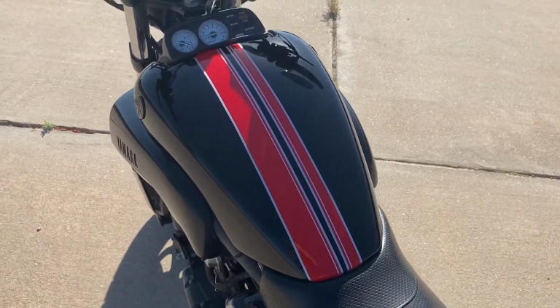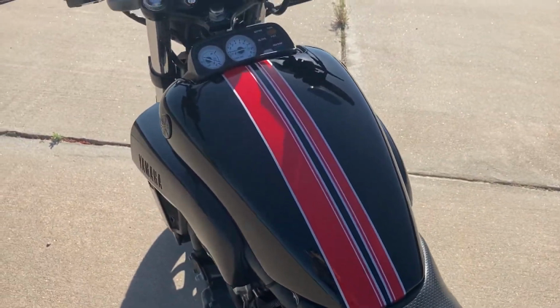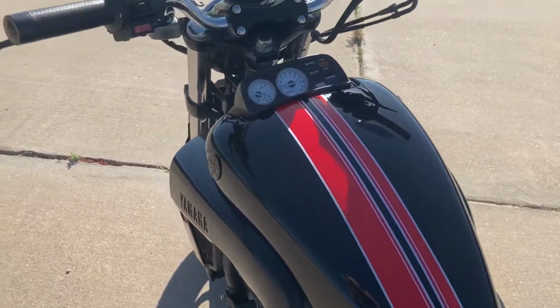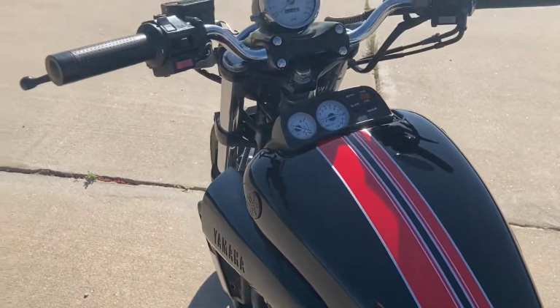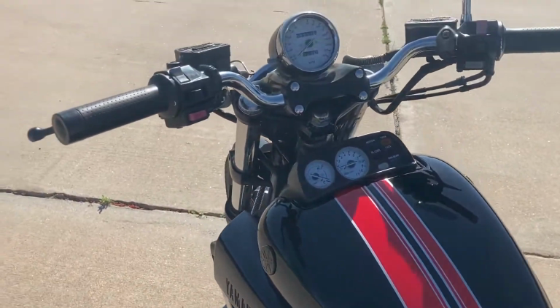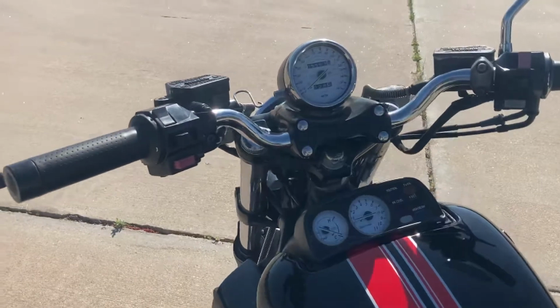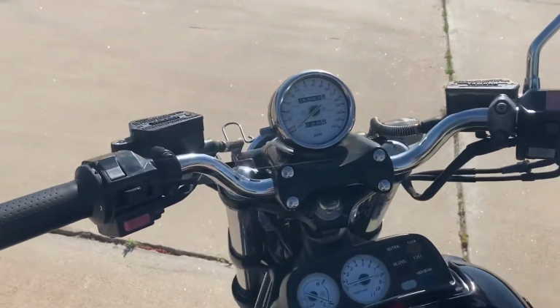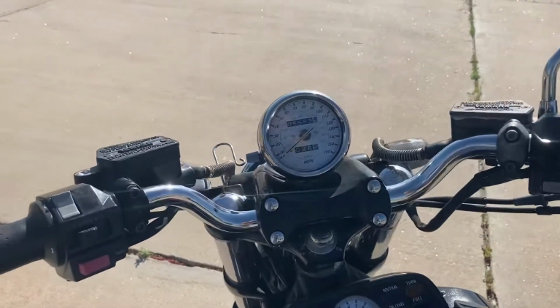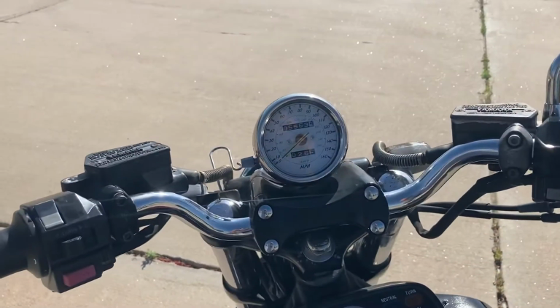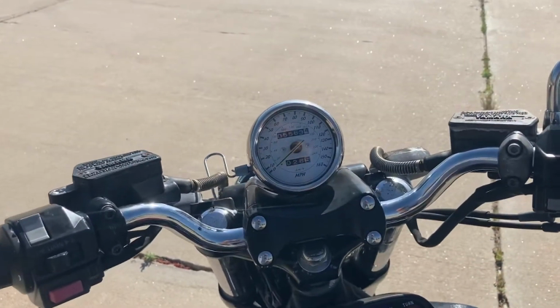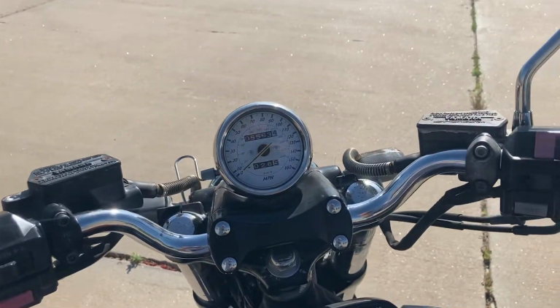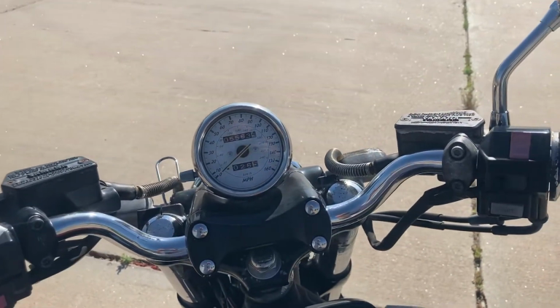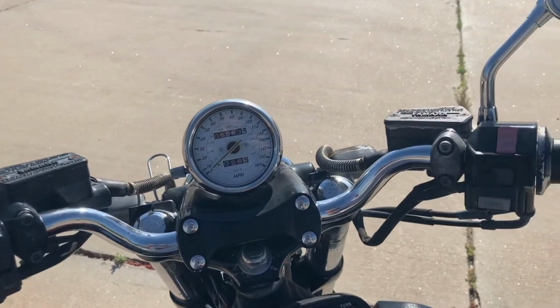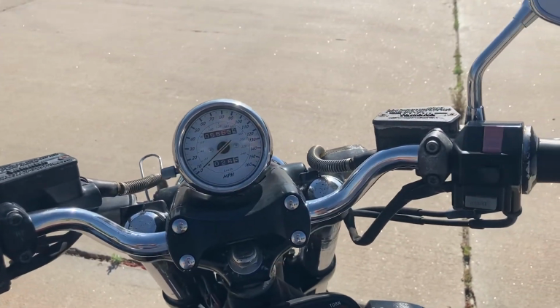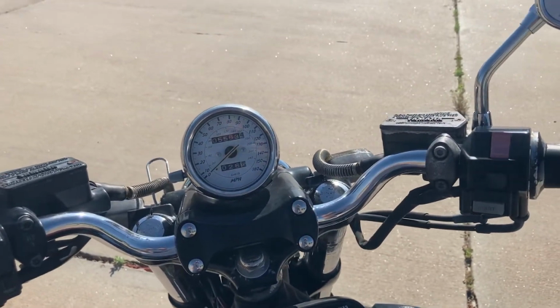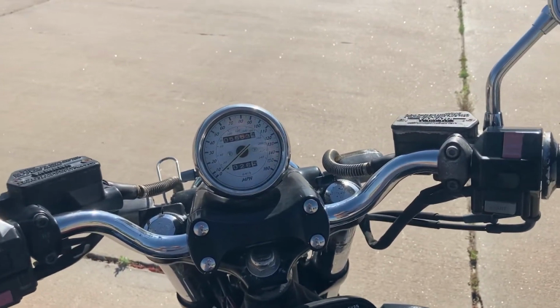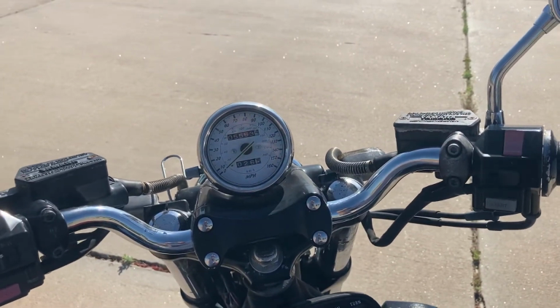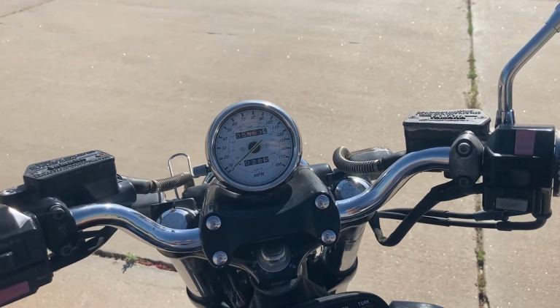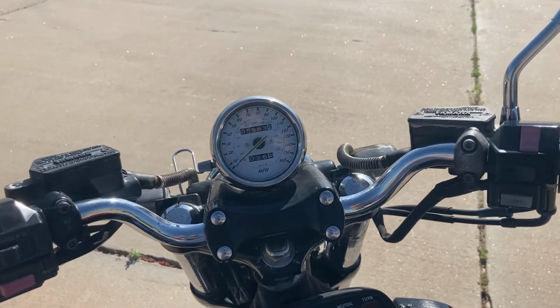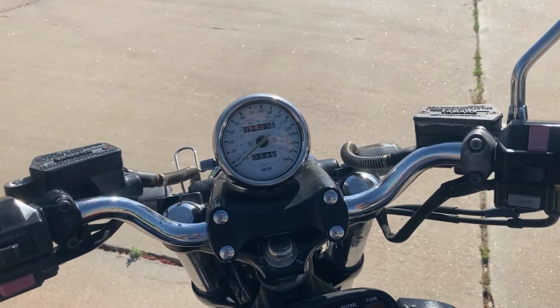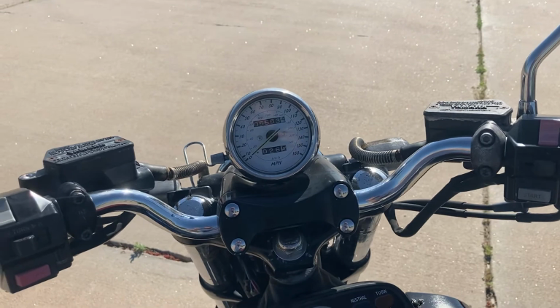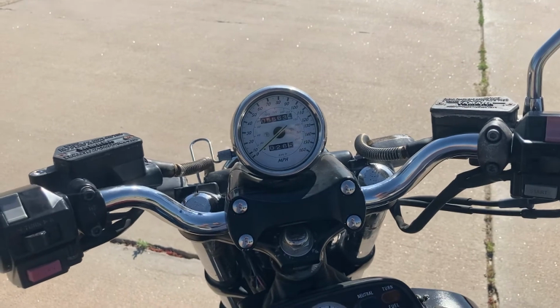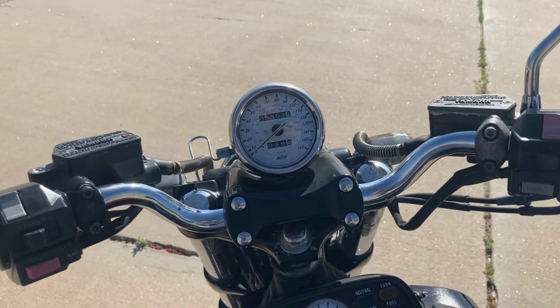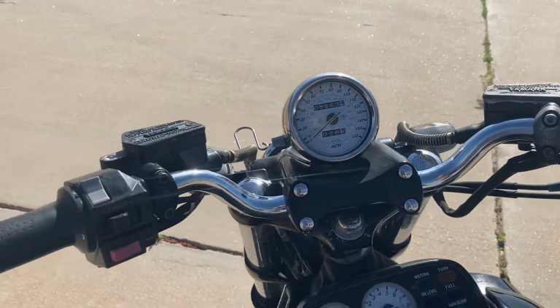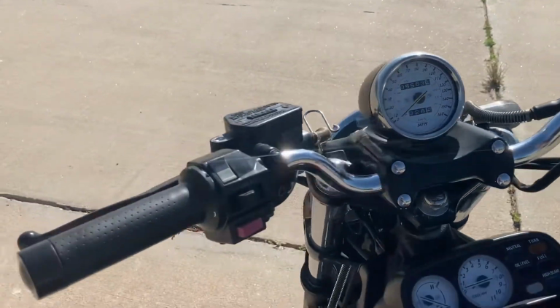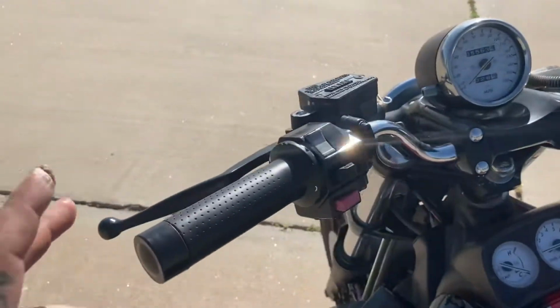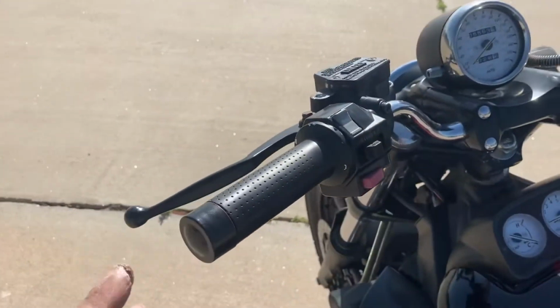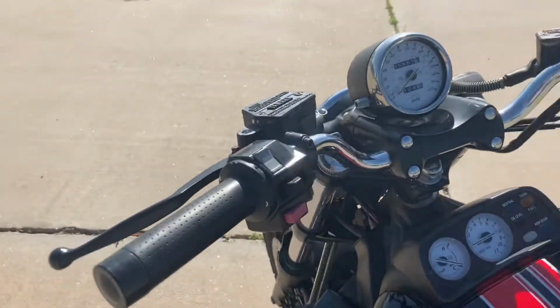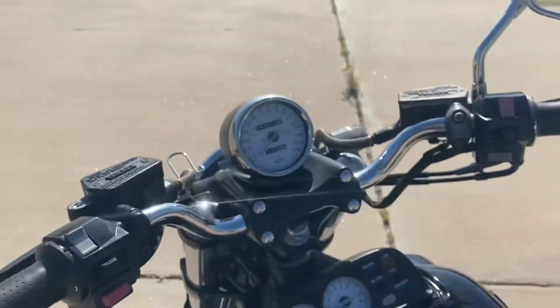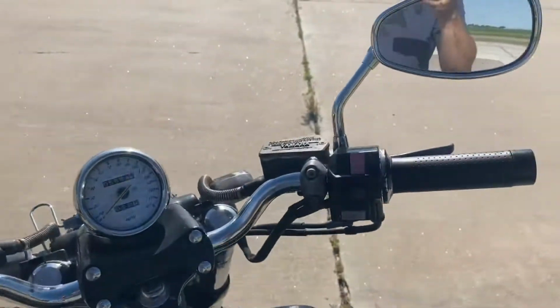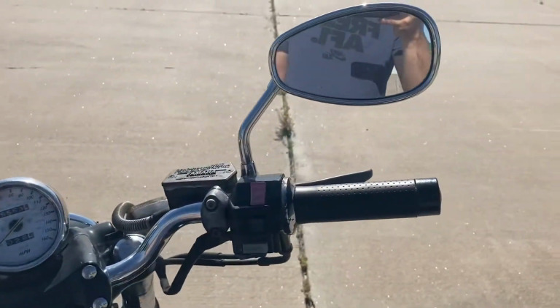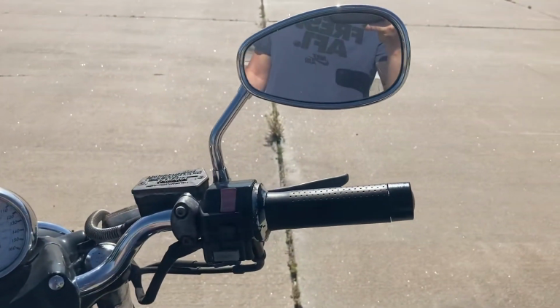I'm really happy with the way it turned out. Got the original bars on the bike, and the end caps on both sides — got those painted.